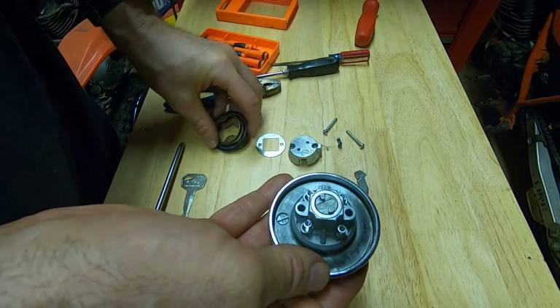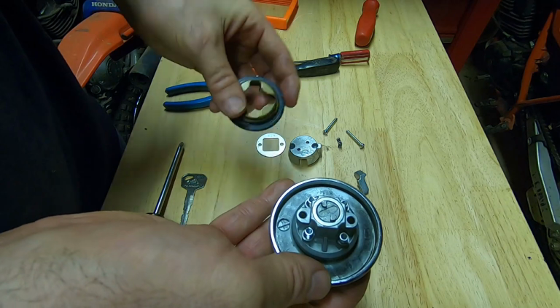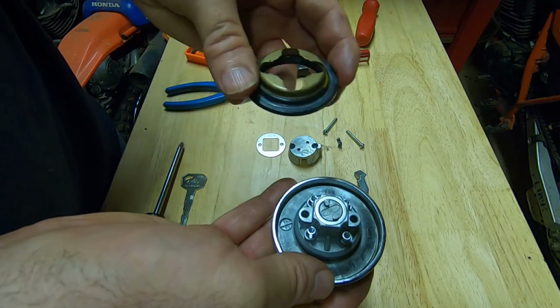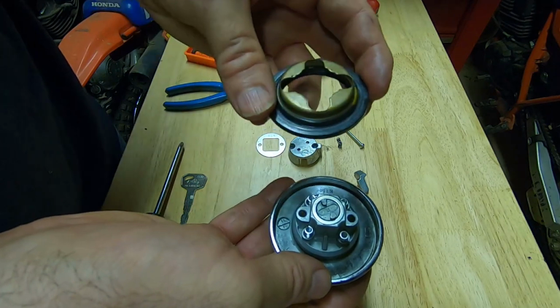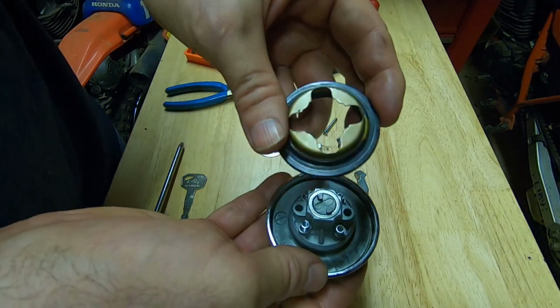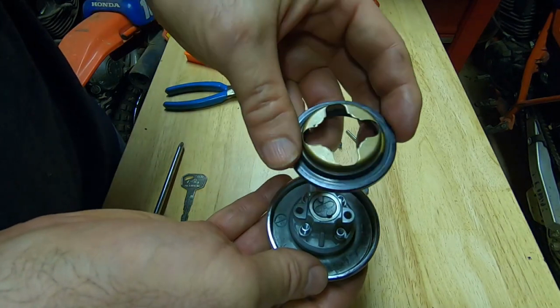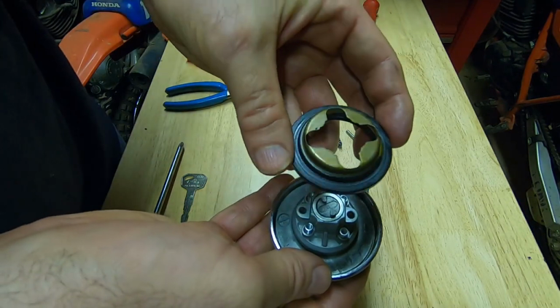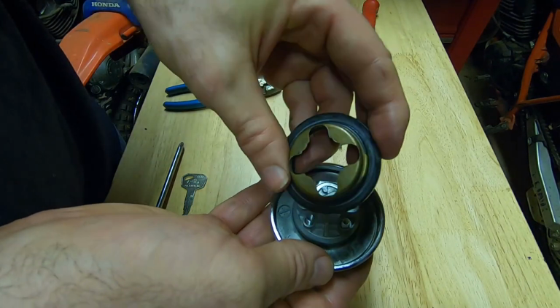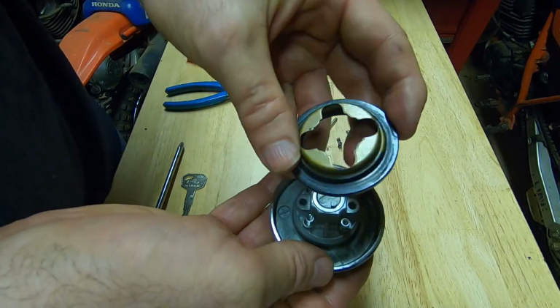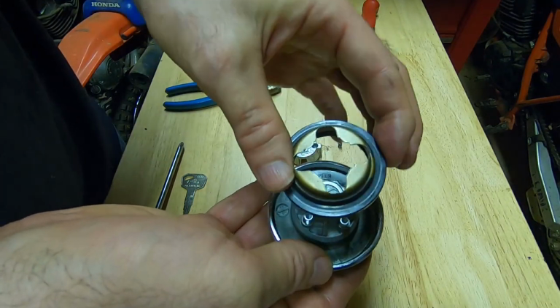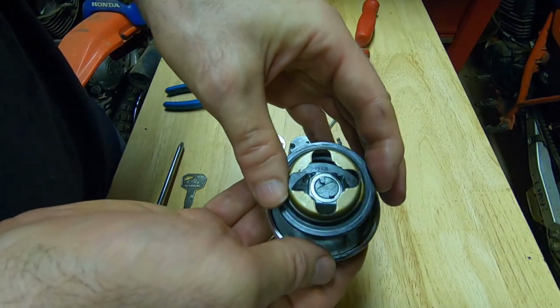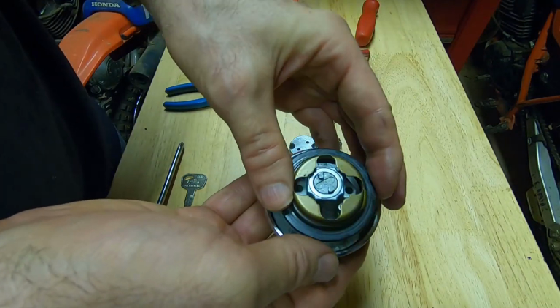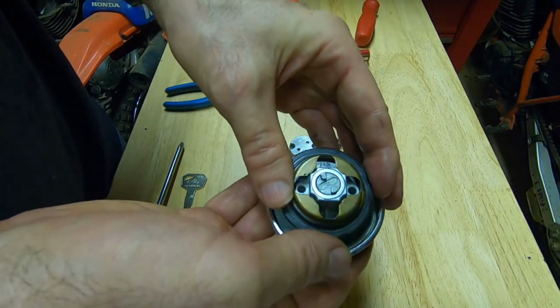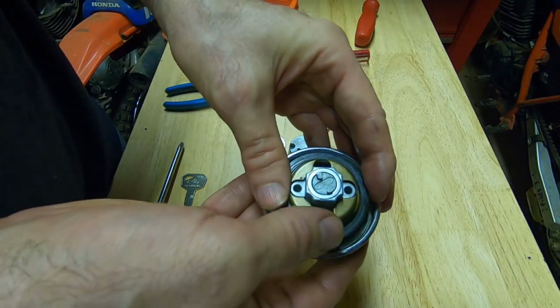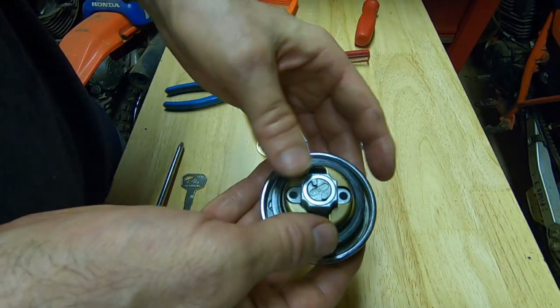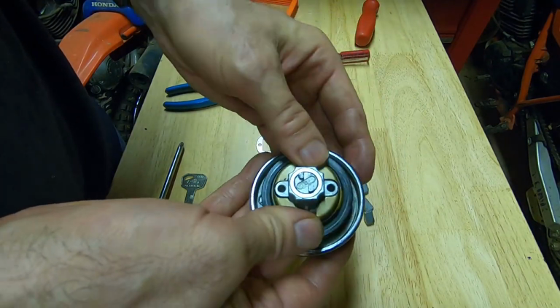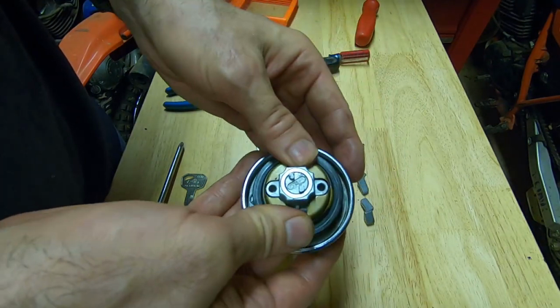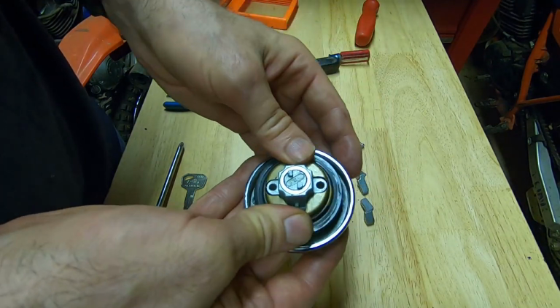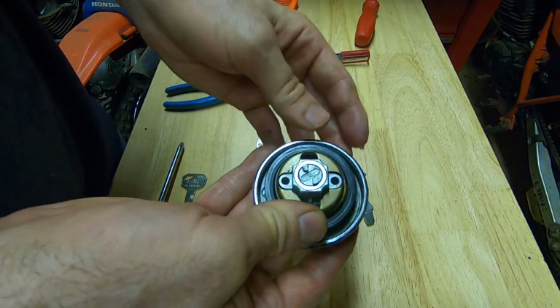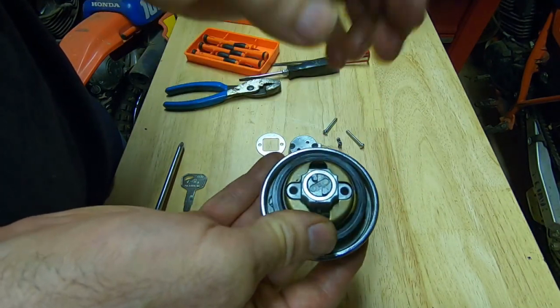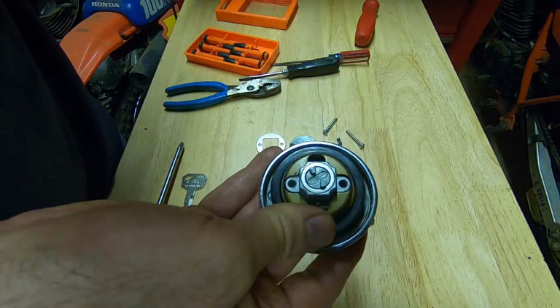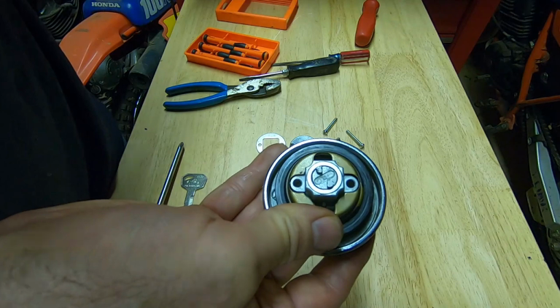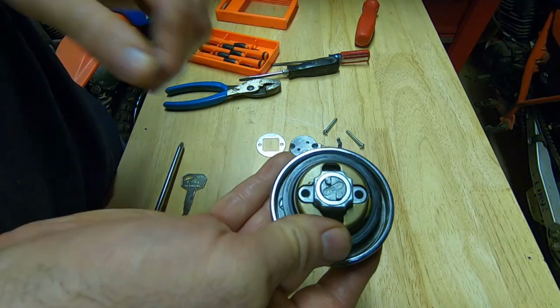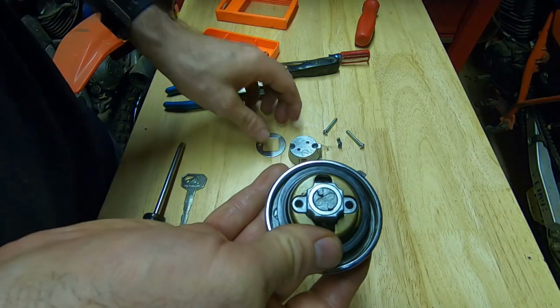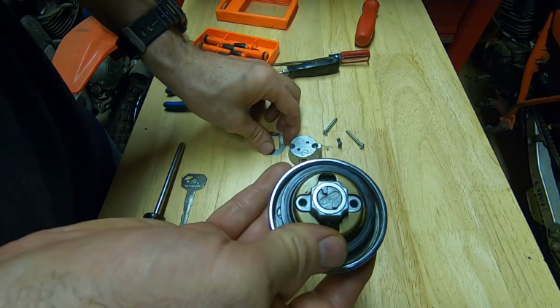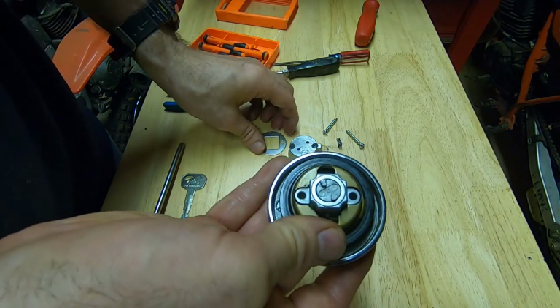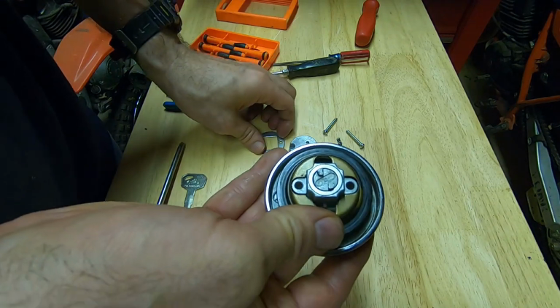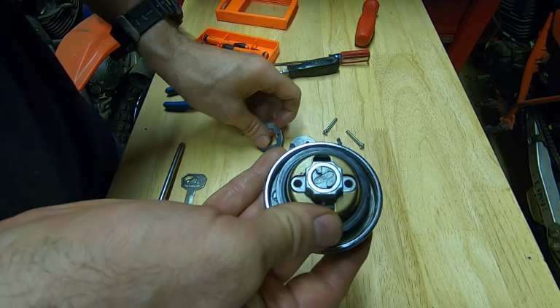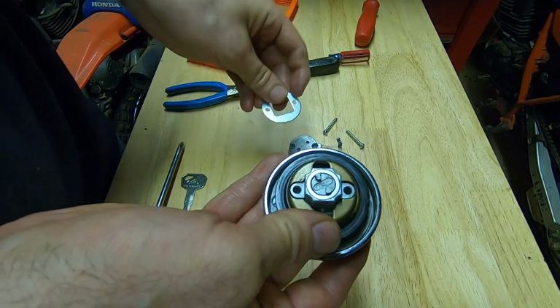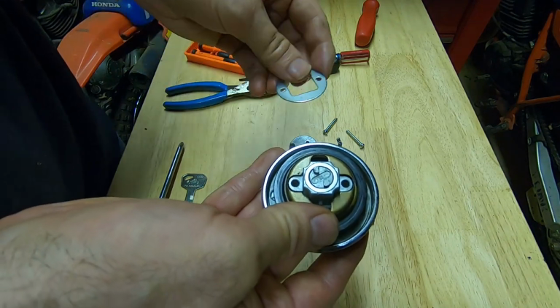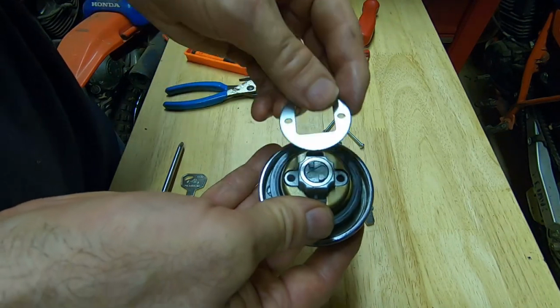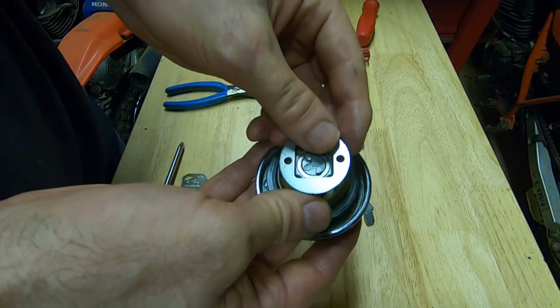You can't put that cover on wrong — it just goes on one way. And that piece can't be put on wrong either.